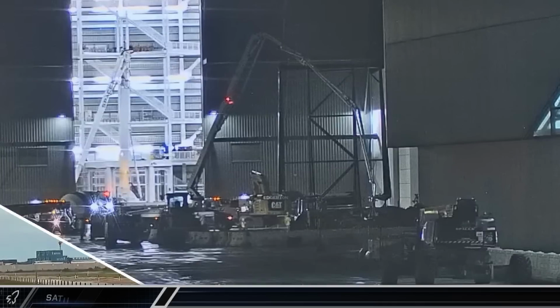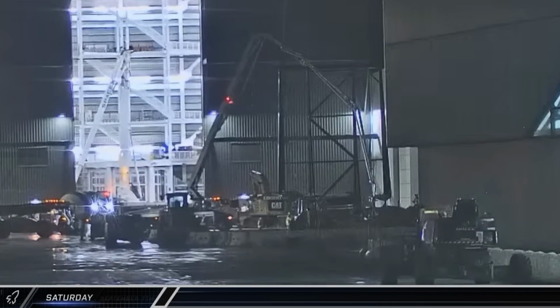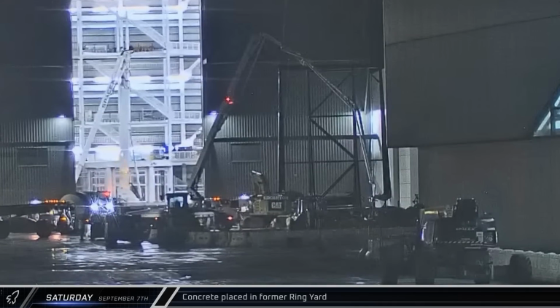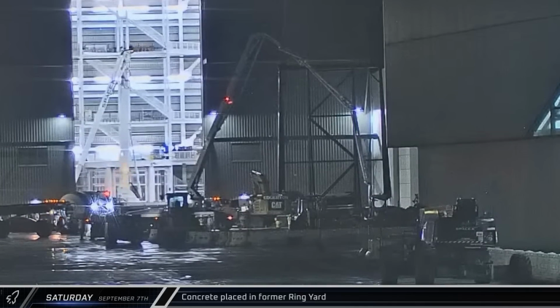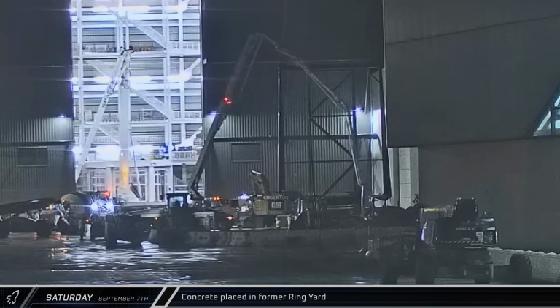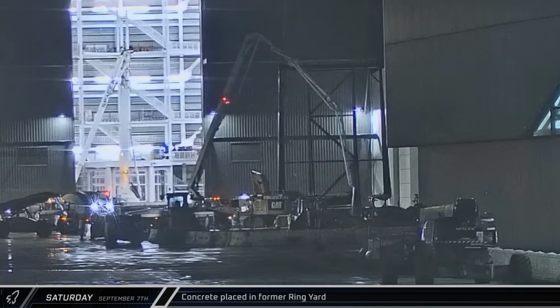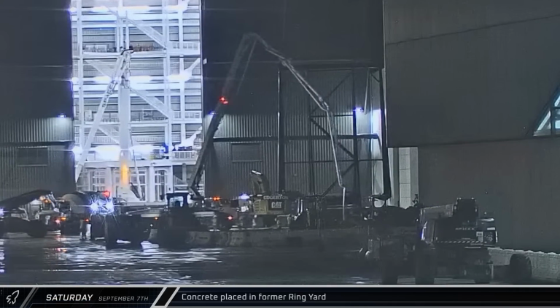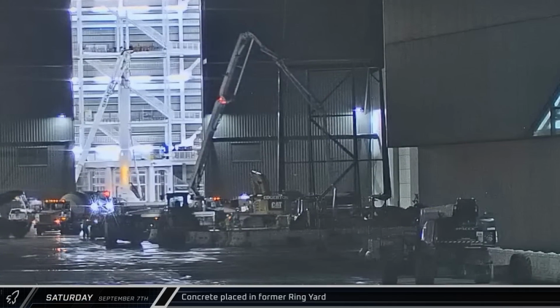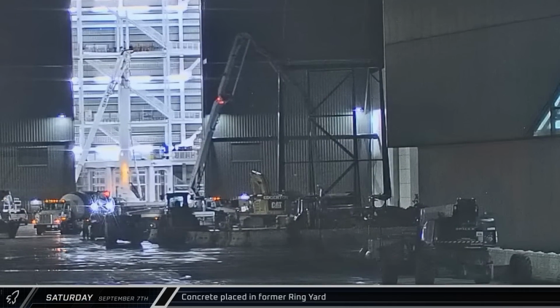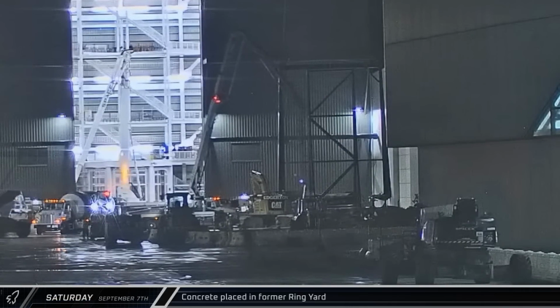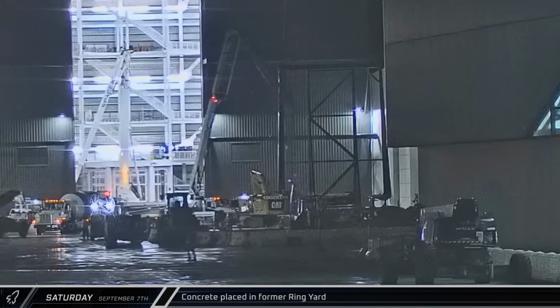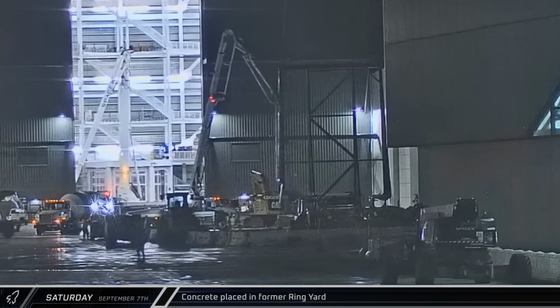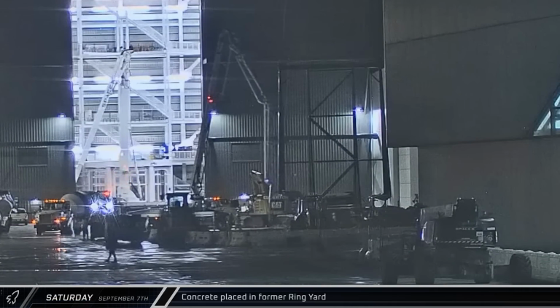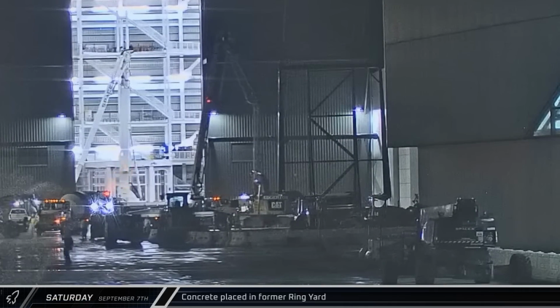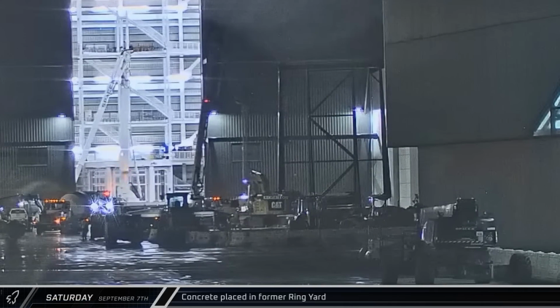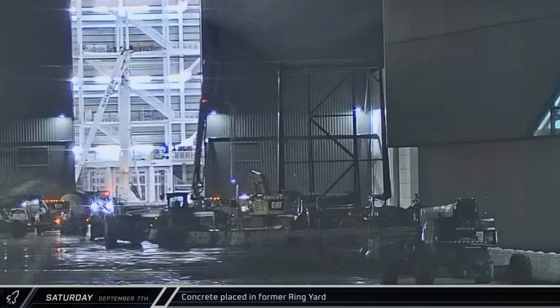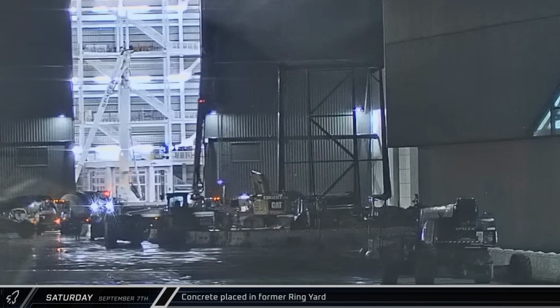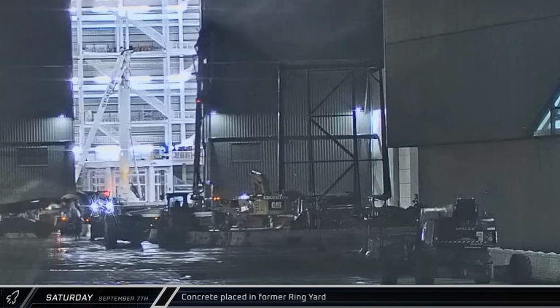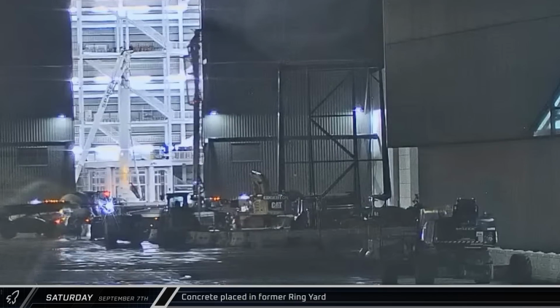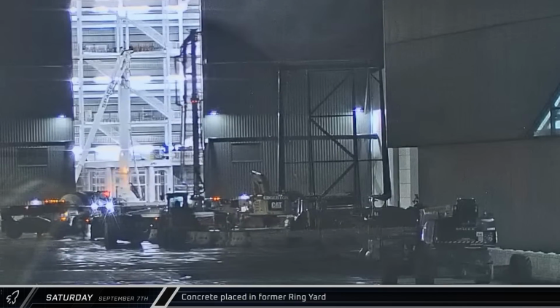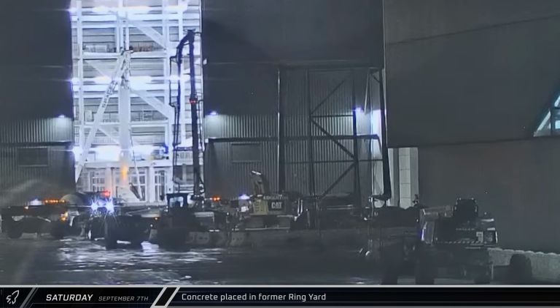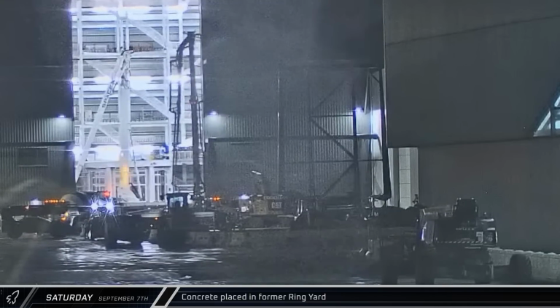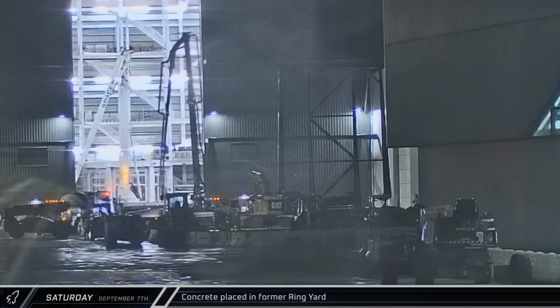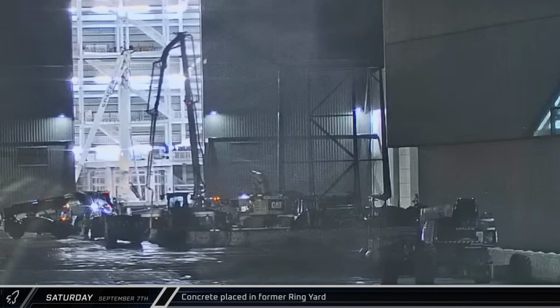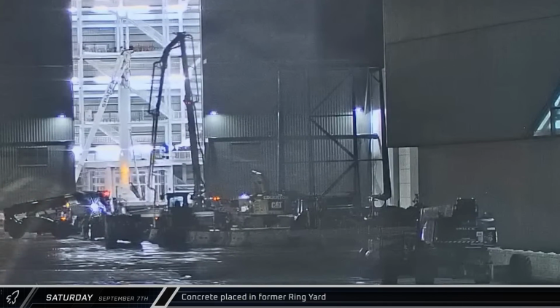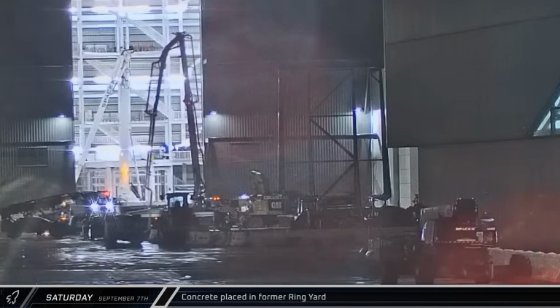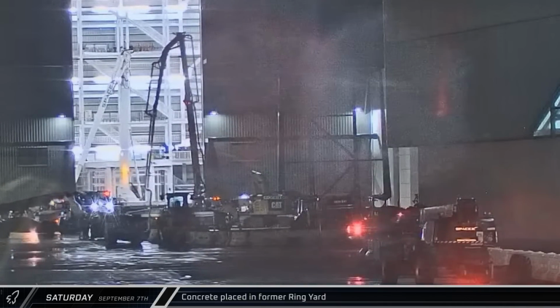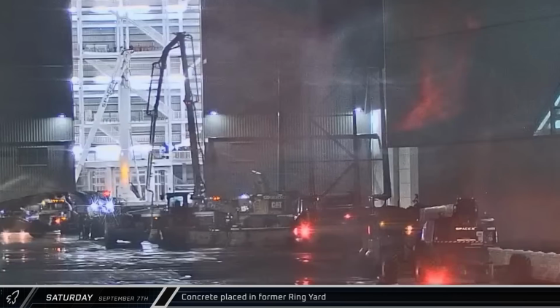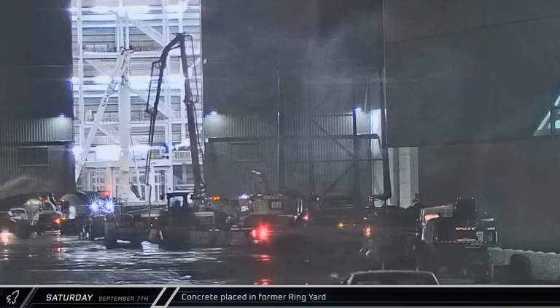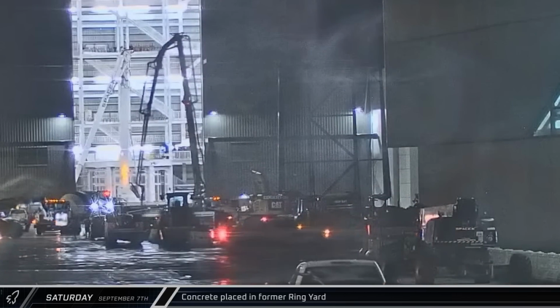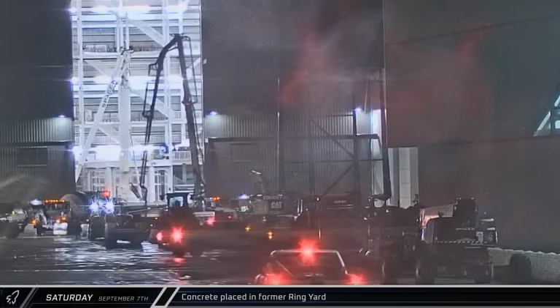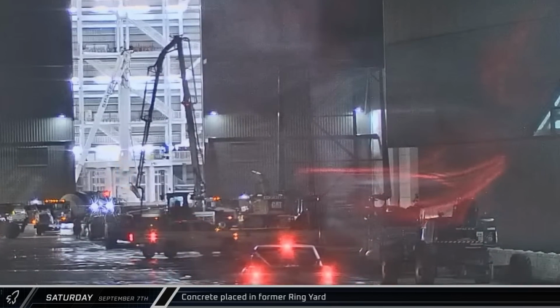In the early hours of Saturday morning, a concrete pump truck was spotted setting up for a pour in the ring yard. The pour lasted about three hours before the boom was folded back up.